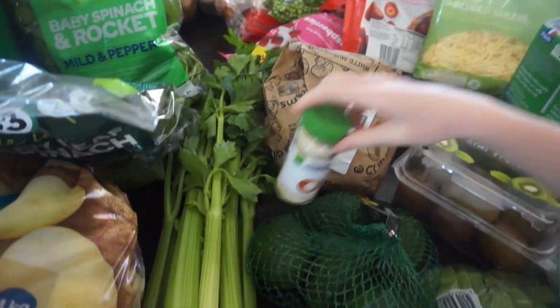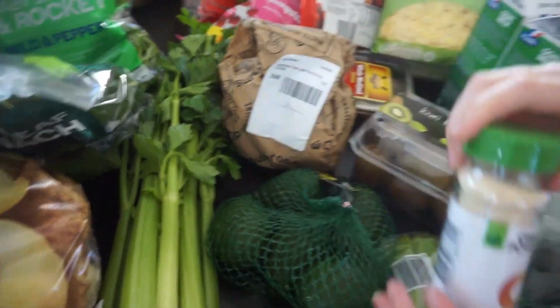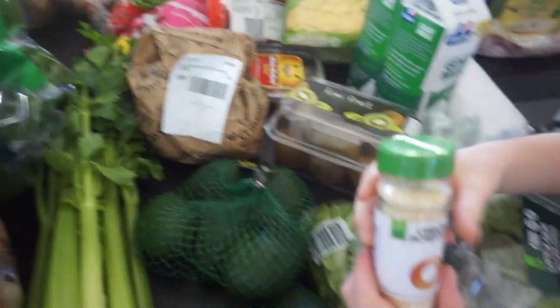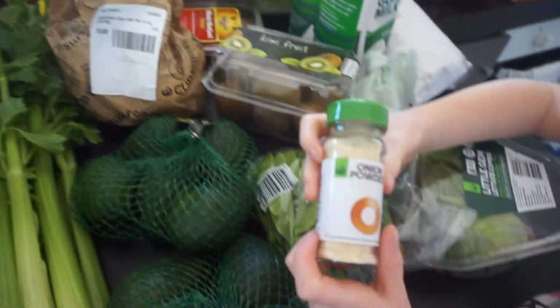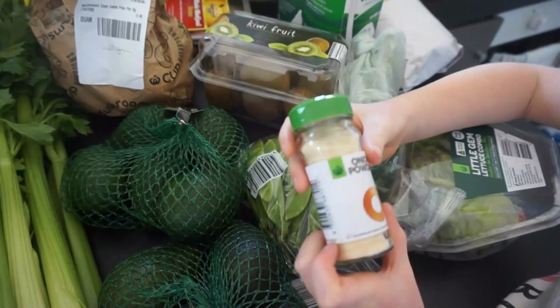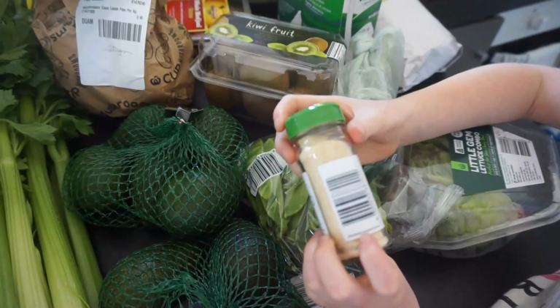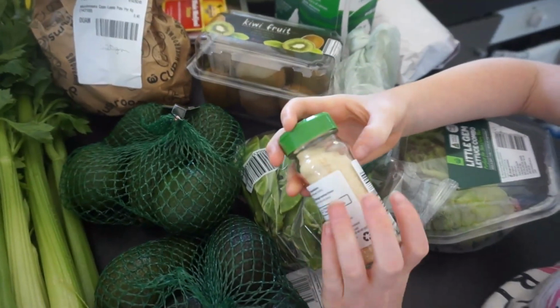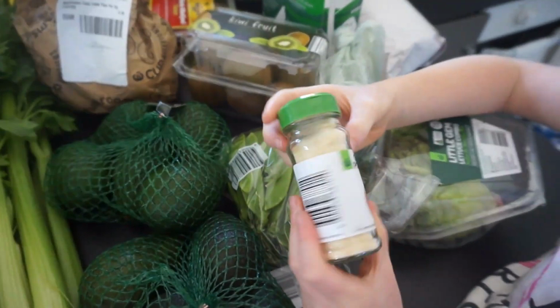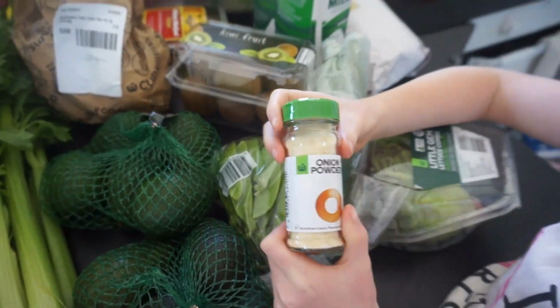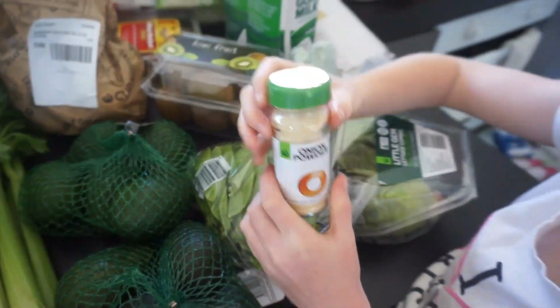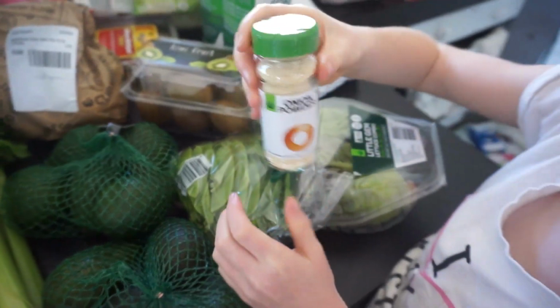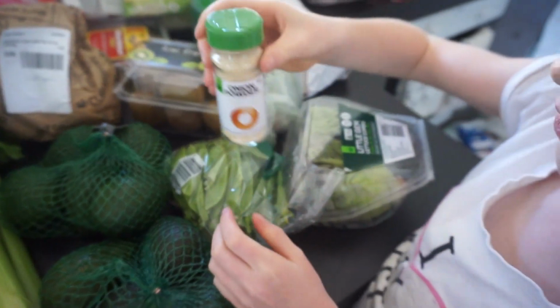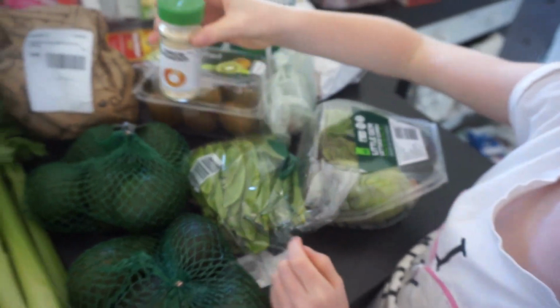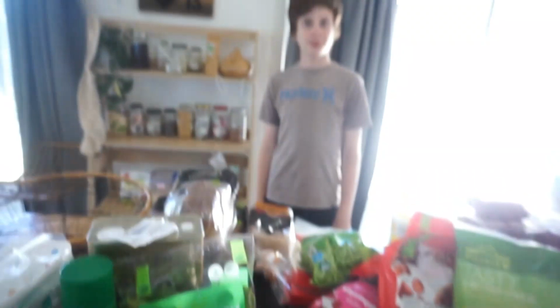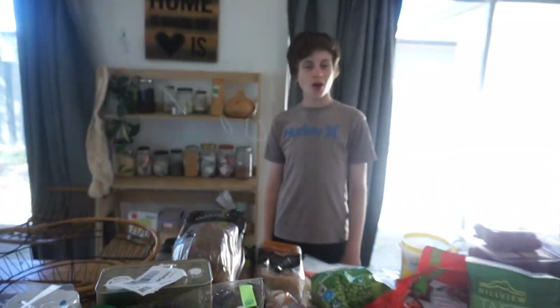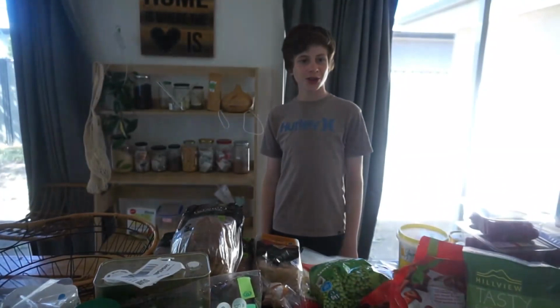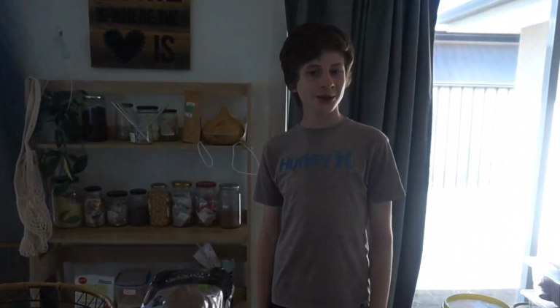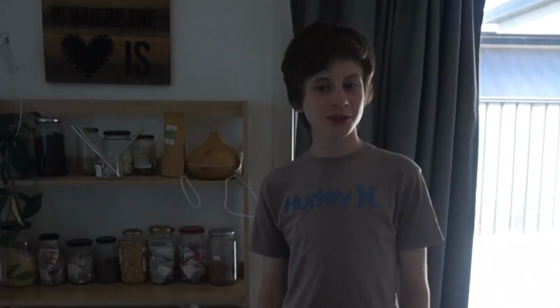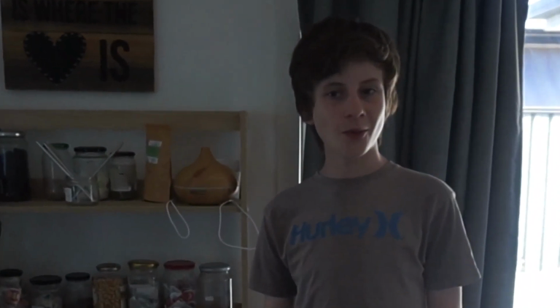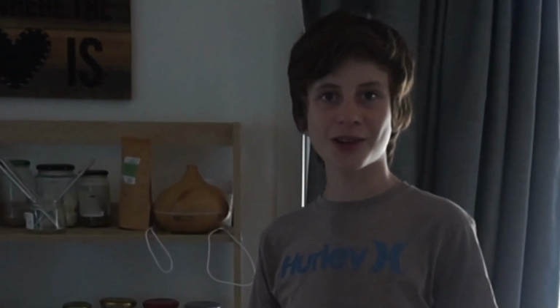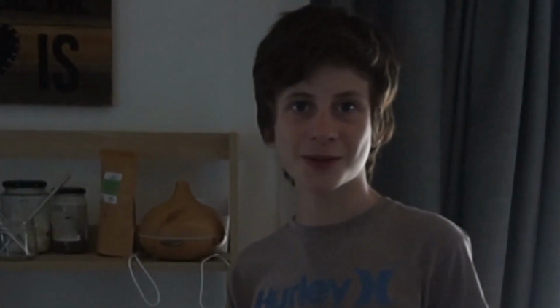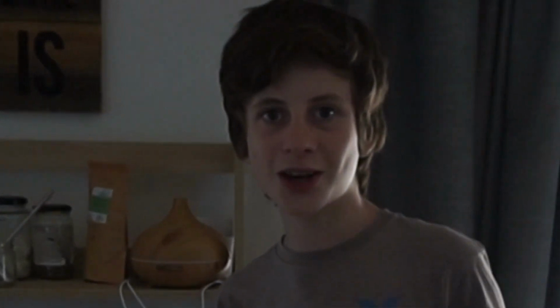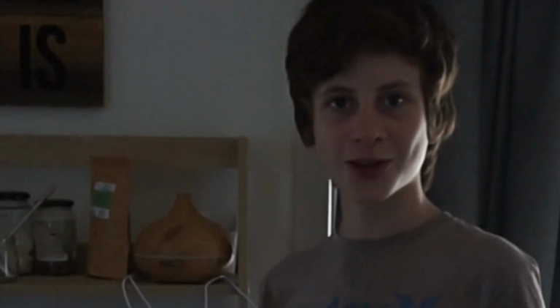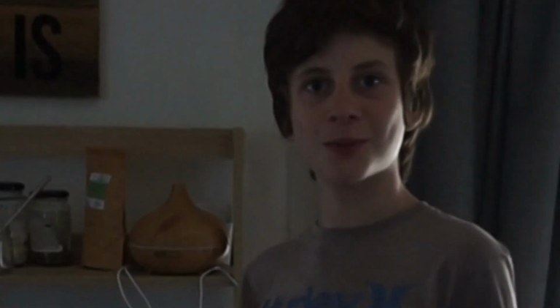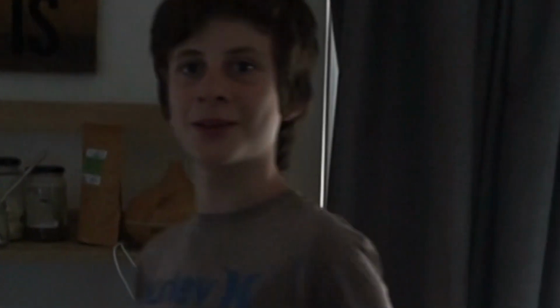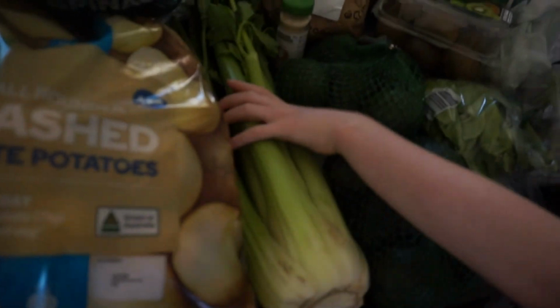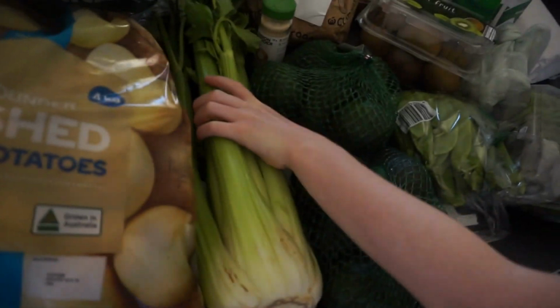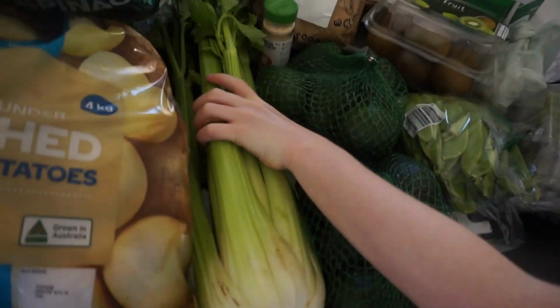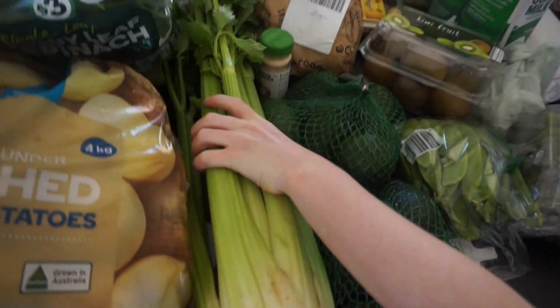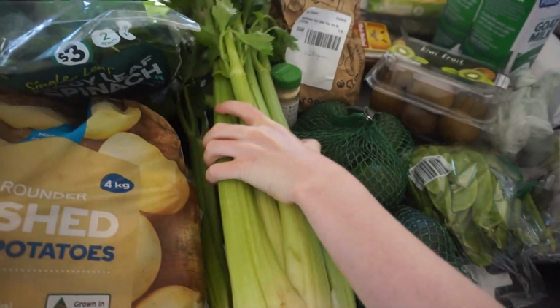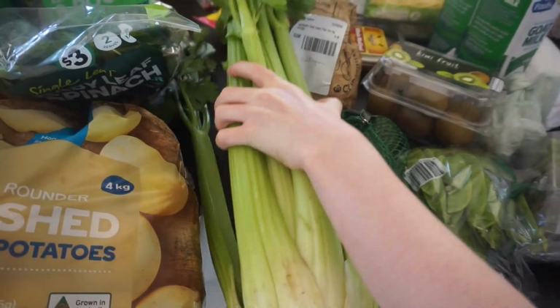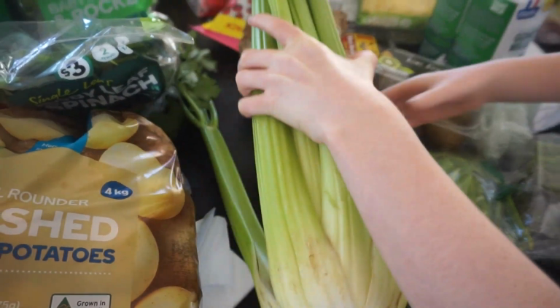Here's some onion powder. — I got three wolves in Minecraft but then I lost them. — And a big celery.